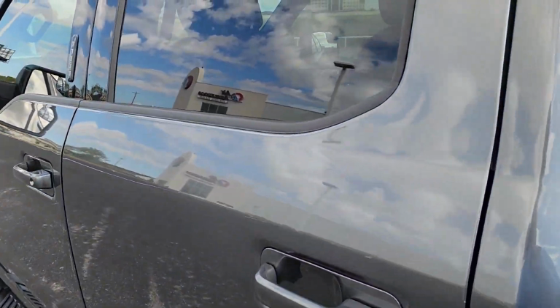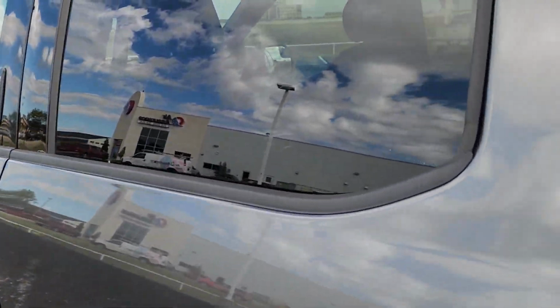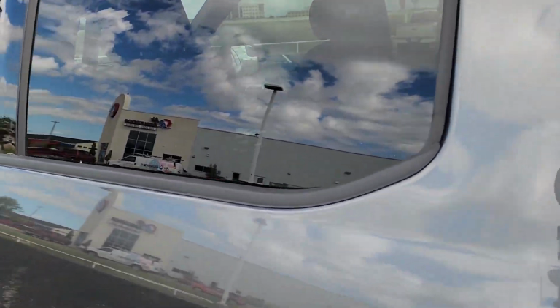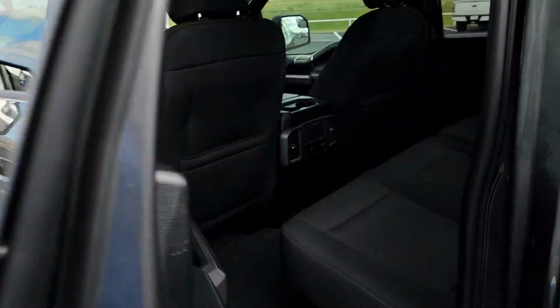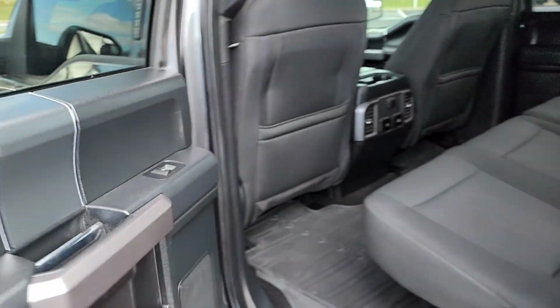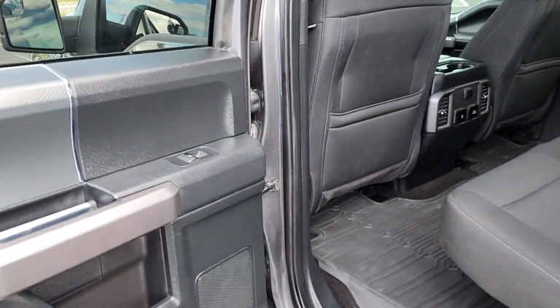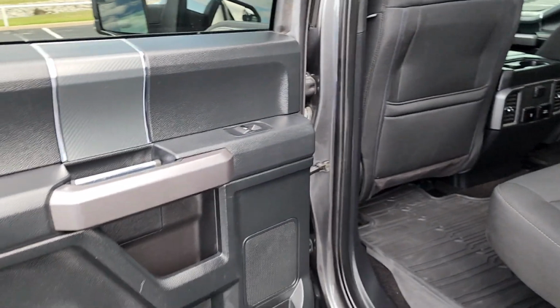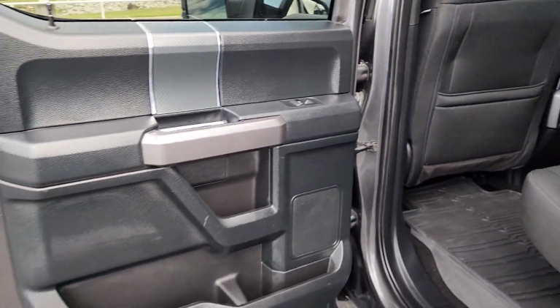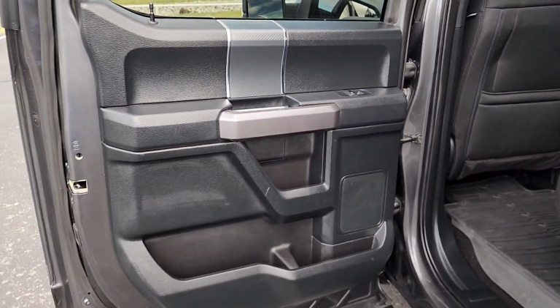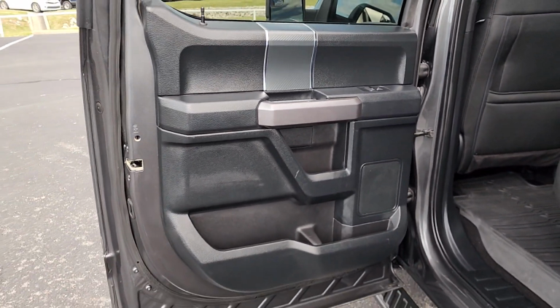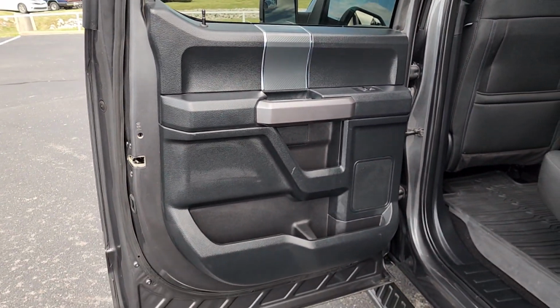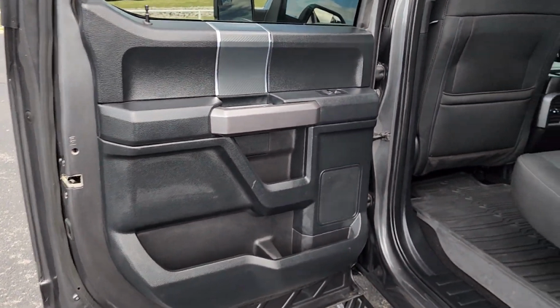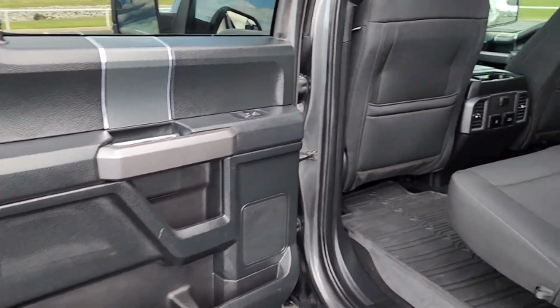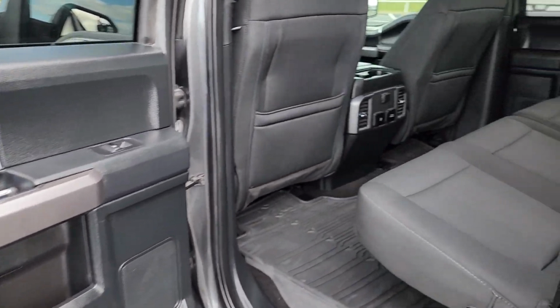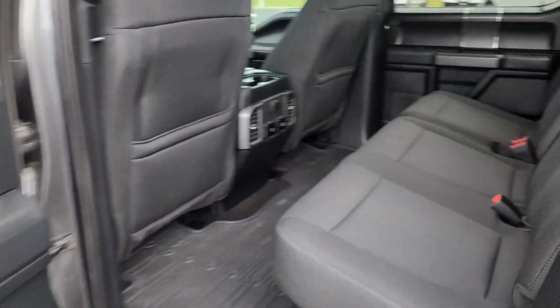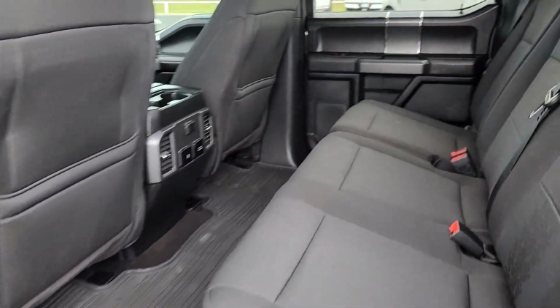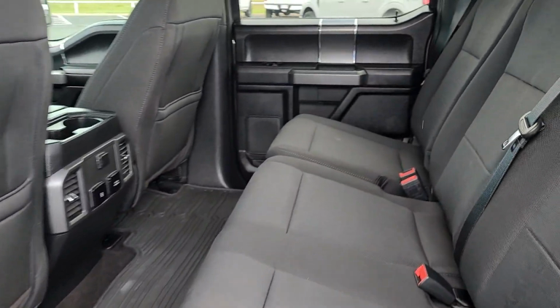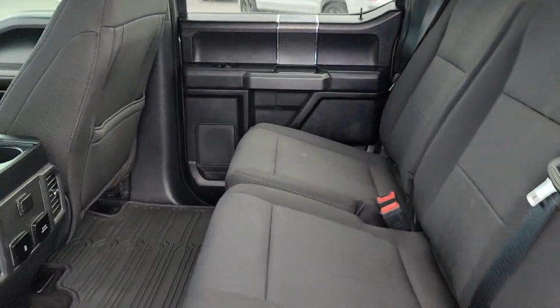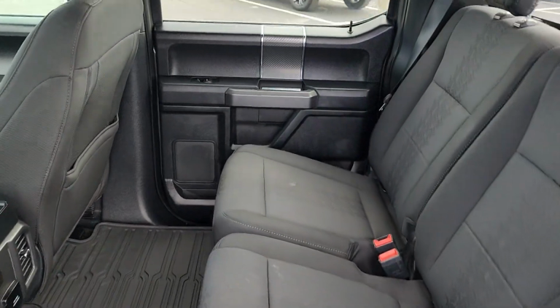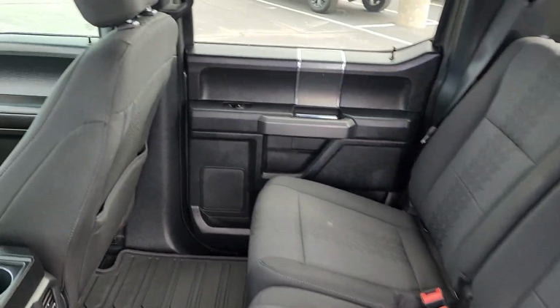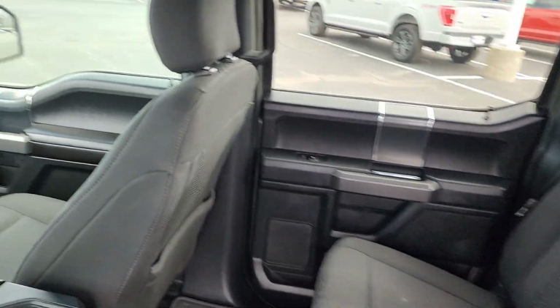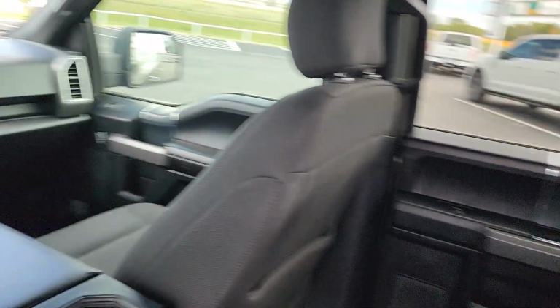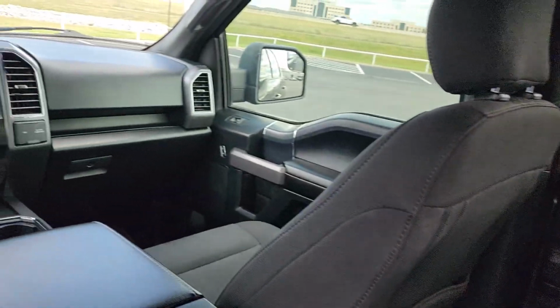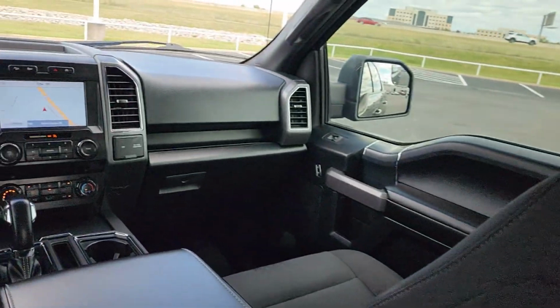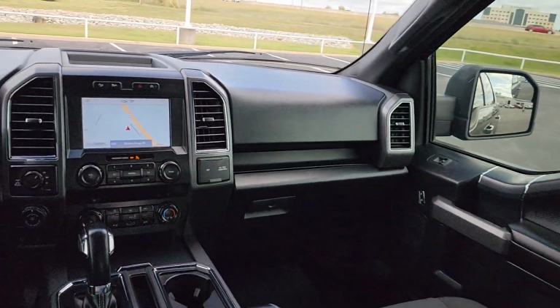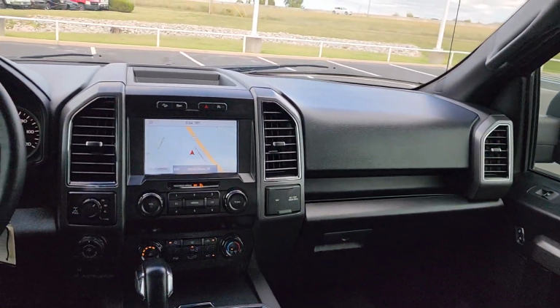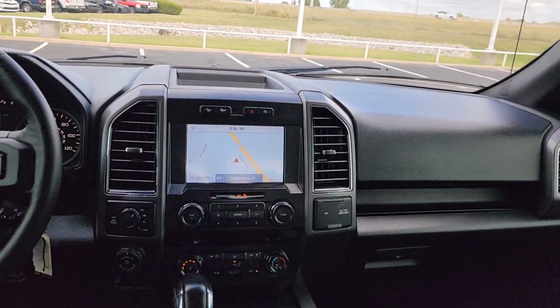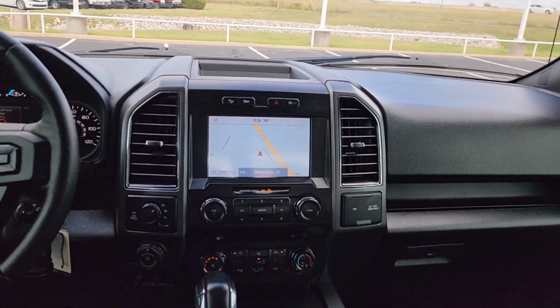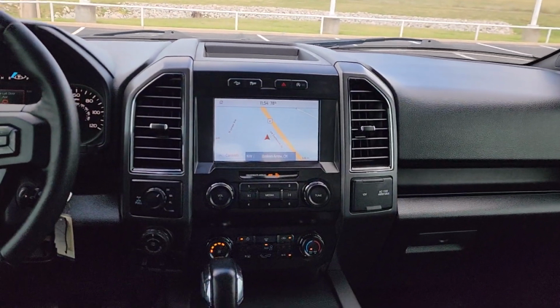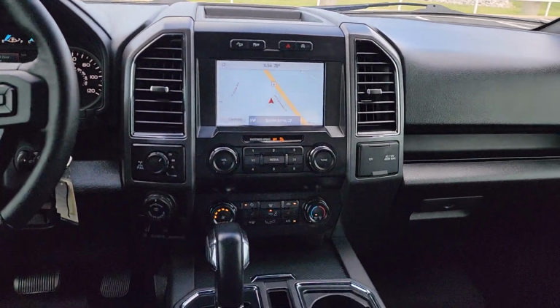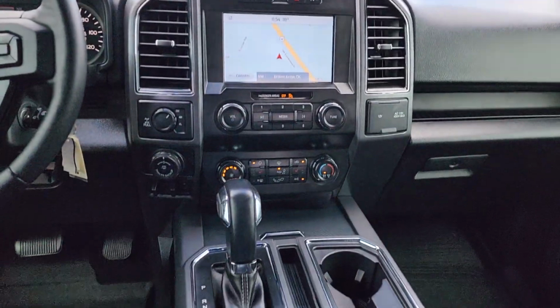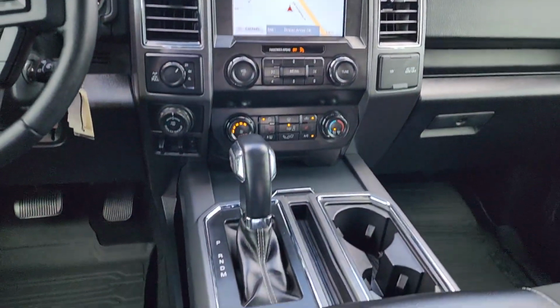Pre-collision system, keyless entry, eight-cylinder engine, fog lamps, remote engine start, four-wheel drive, backup camera, Bluetooth connection, Wi-Fi hotspot, and steering wheel audio controls.